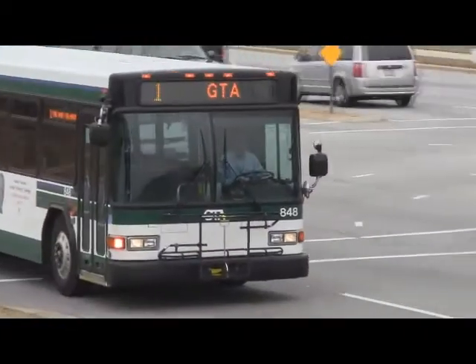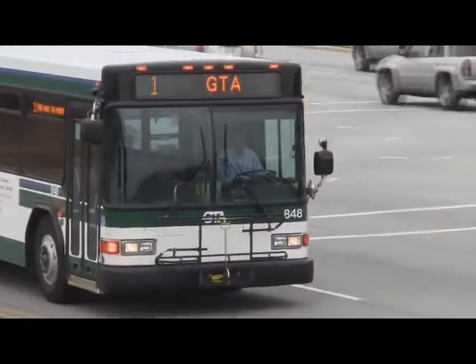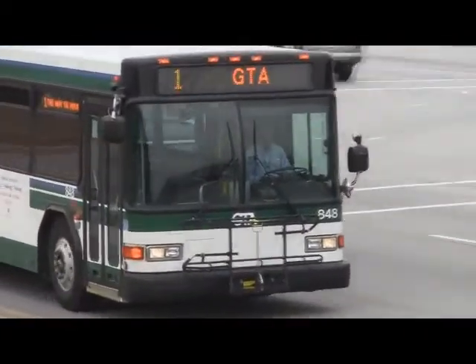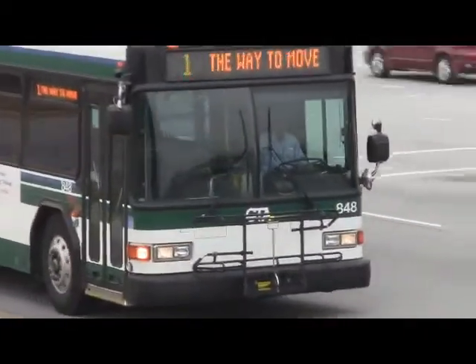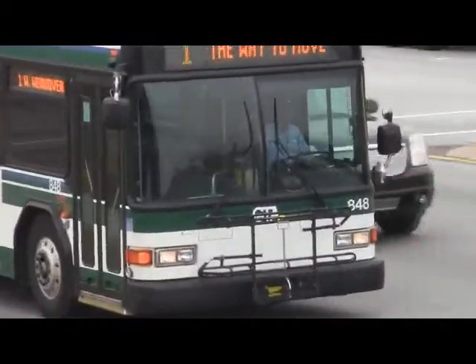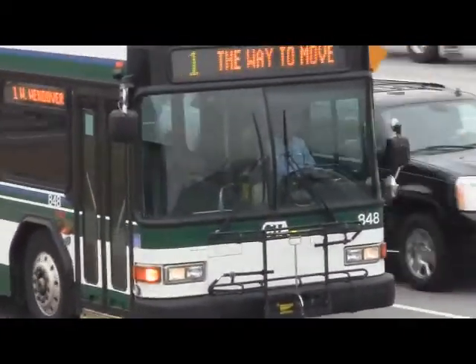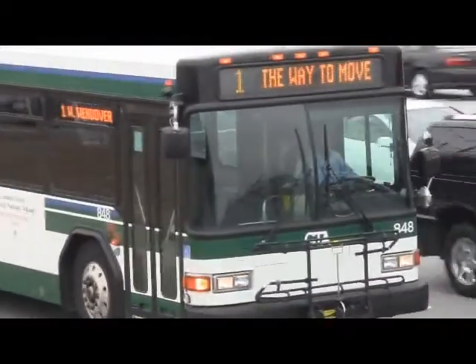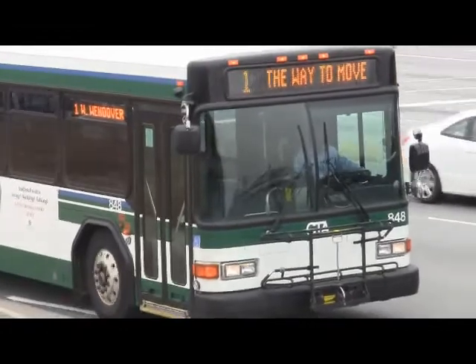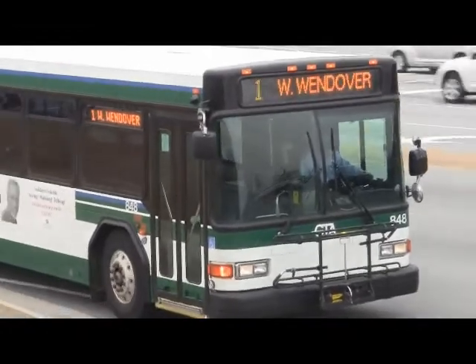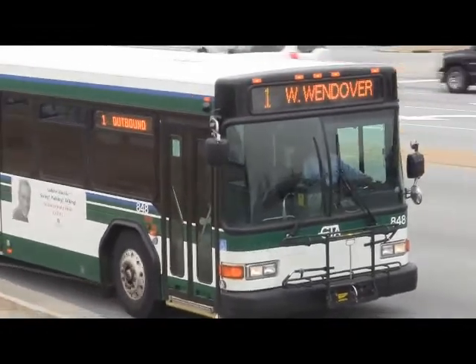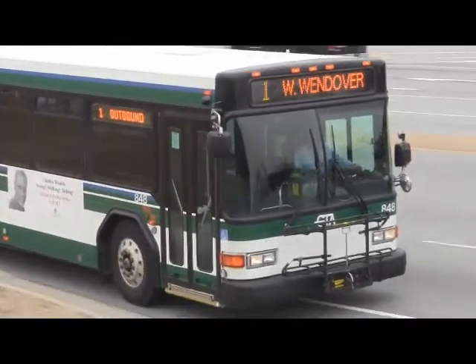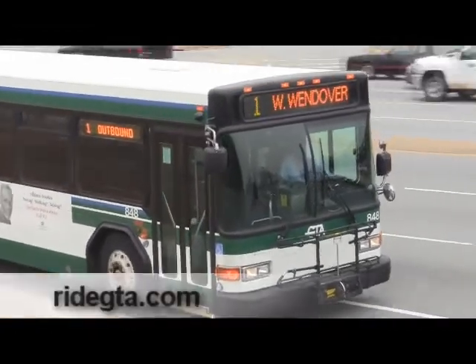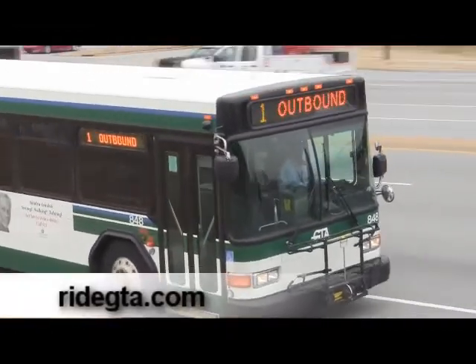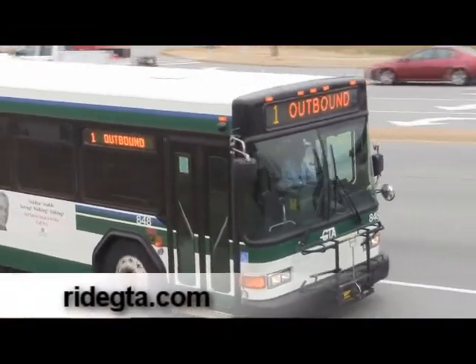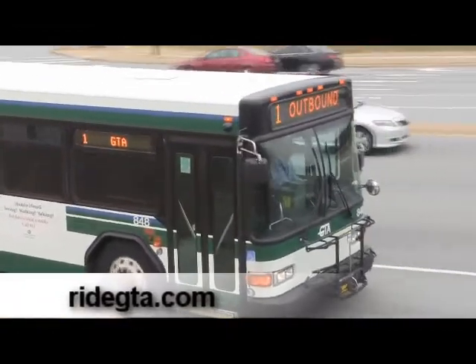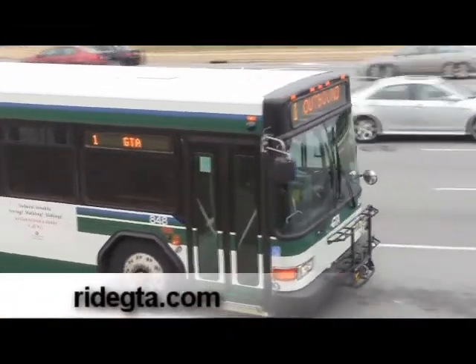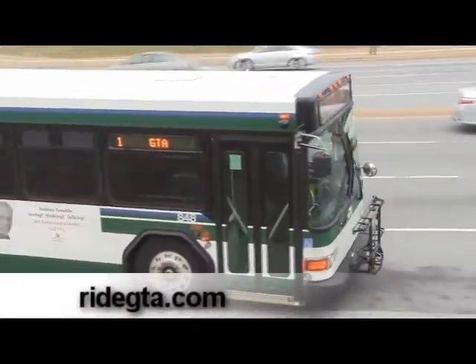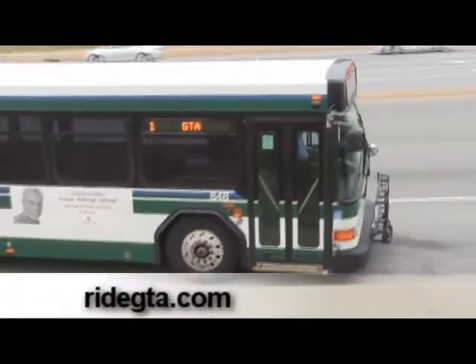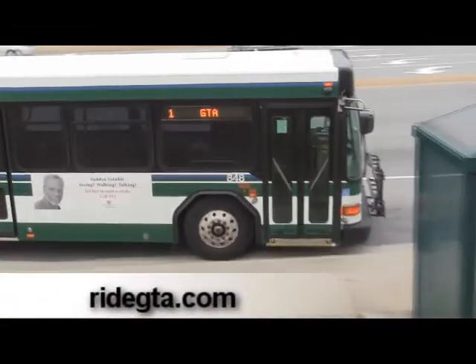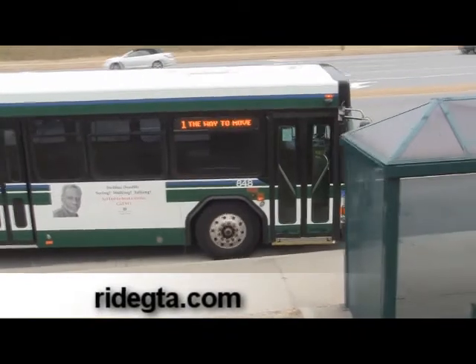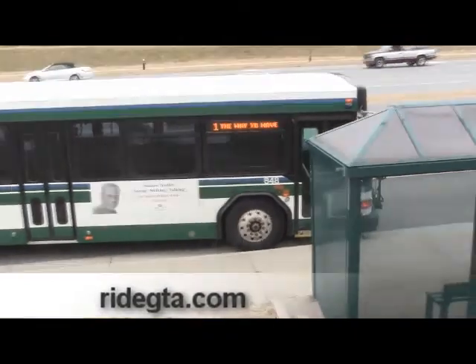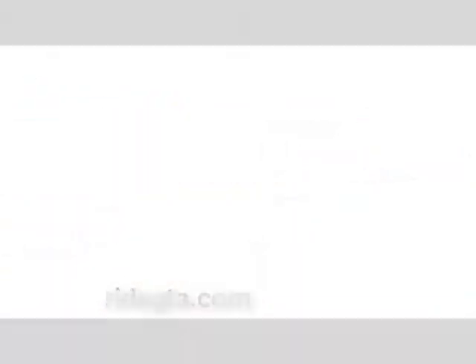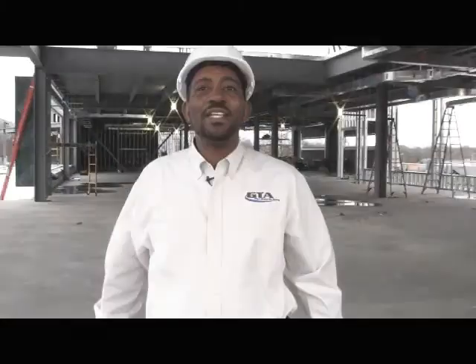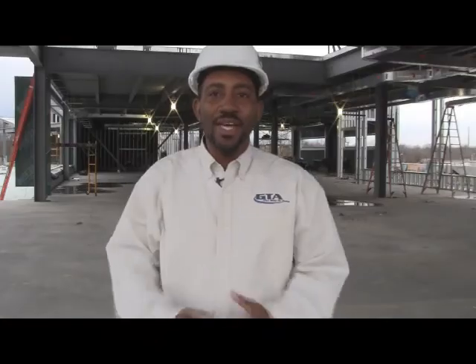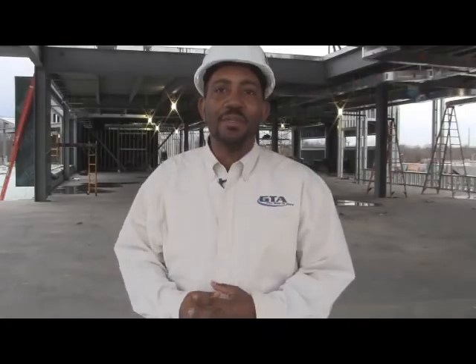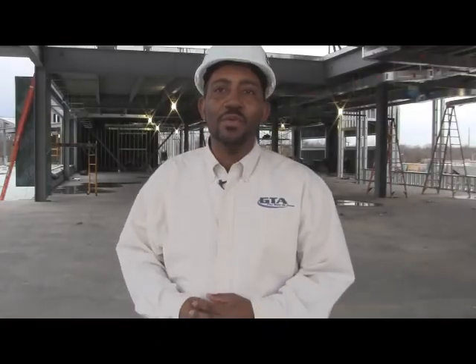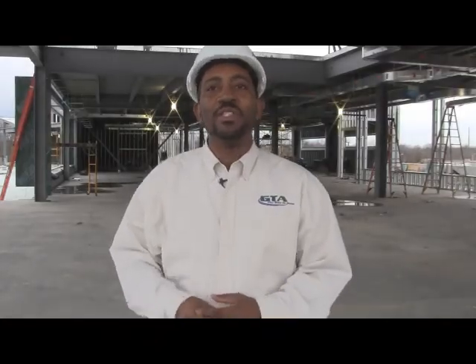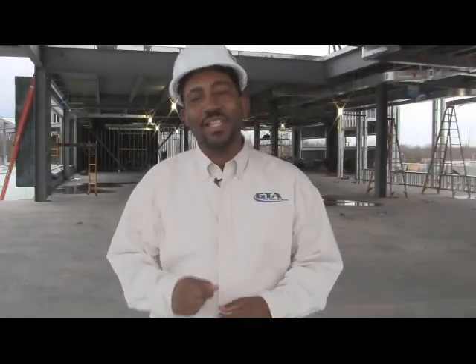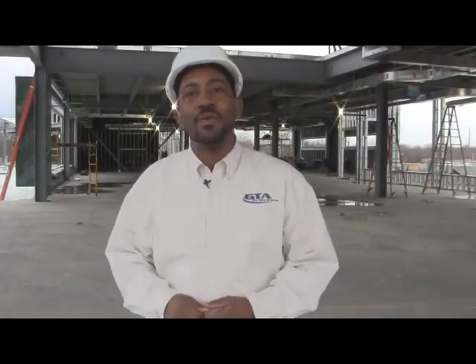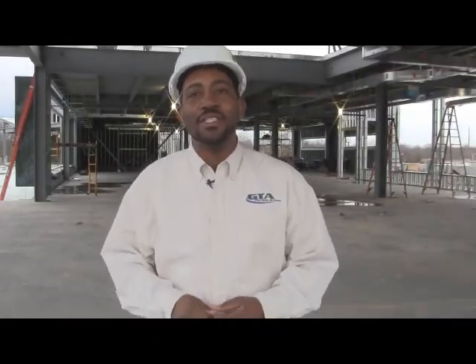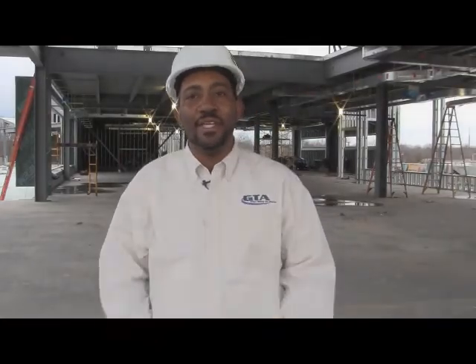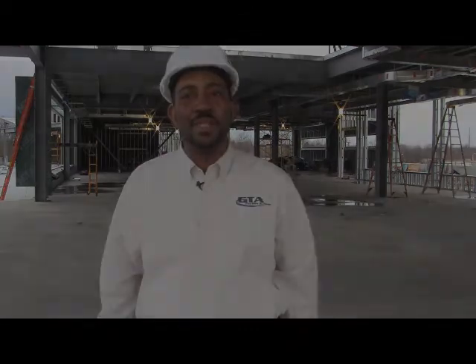Need running times? Pick up the new Route 1 schedule wherever GTA schedules are available, or go to RideGTA.com. And that's it for now. I'm Kevin Elwood. We'll see you next time on the GTA Video Update.